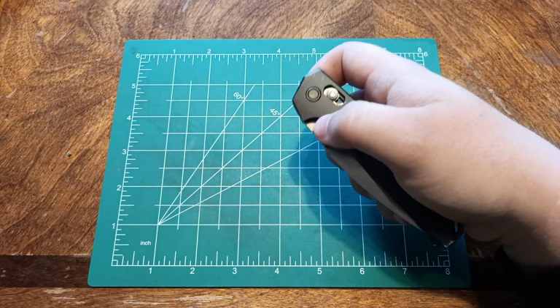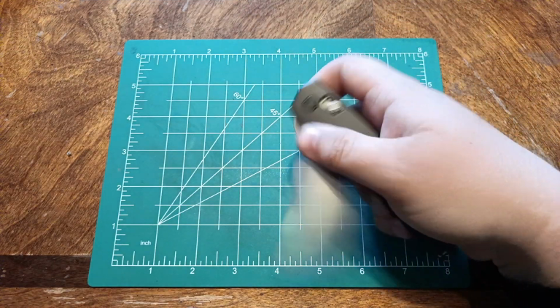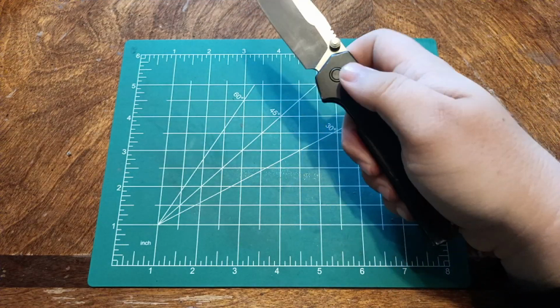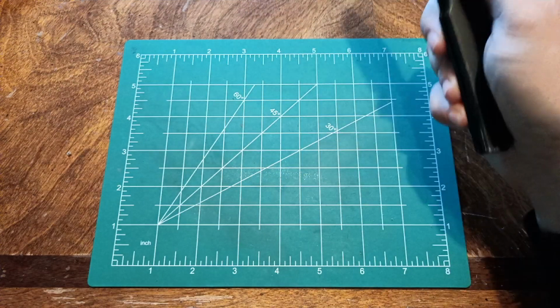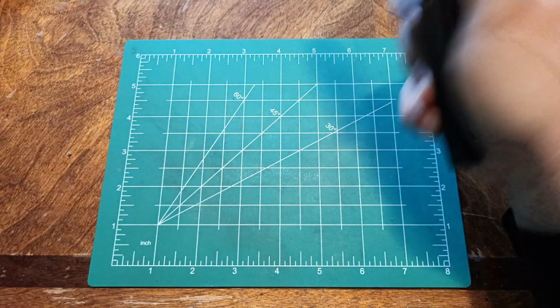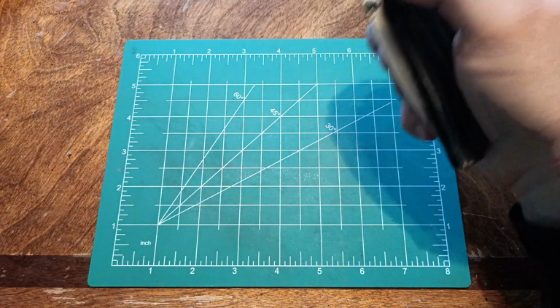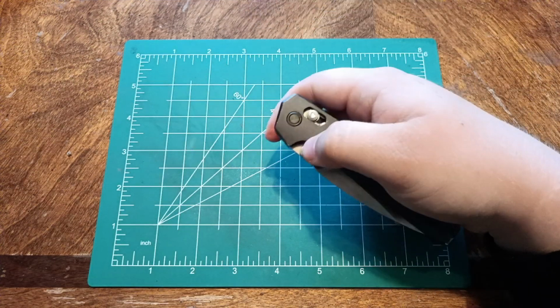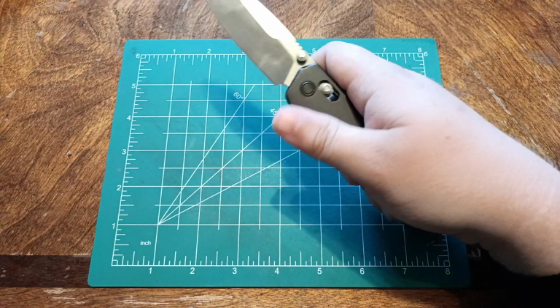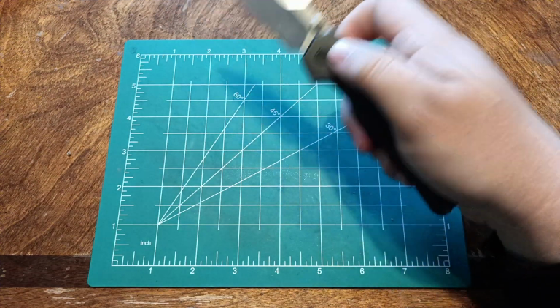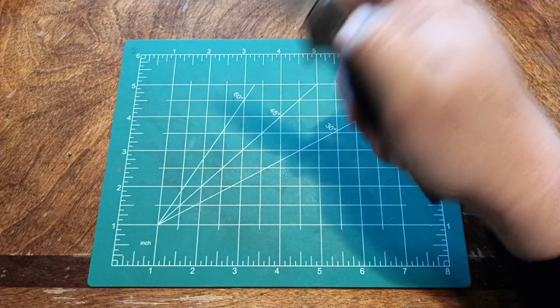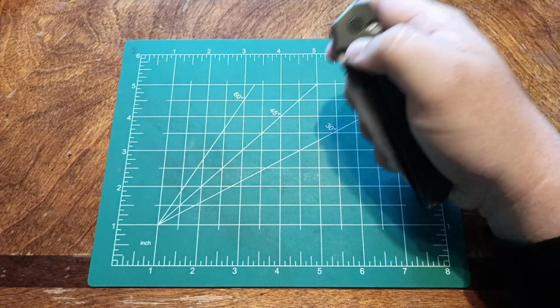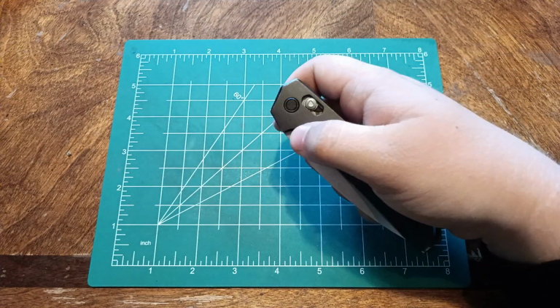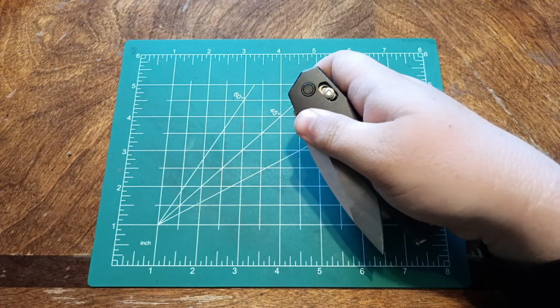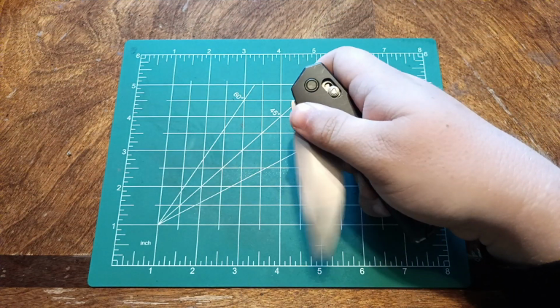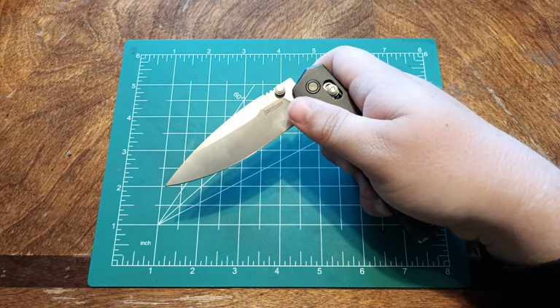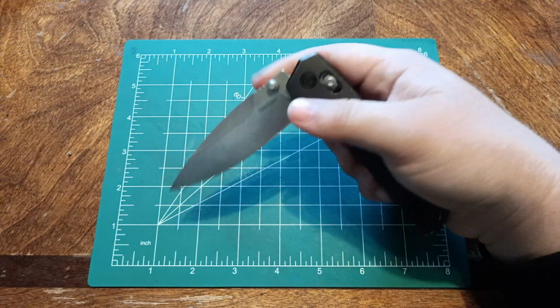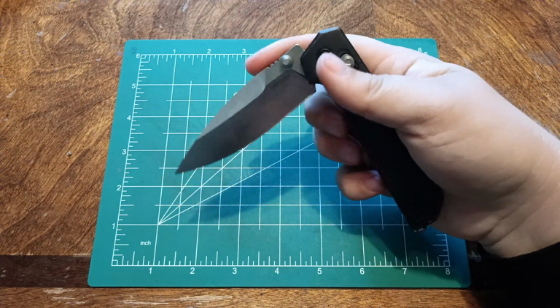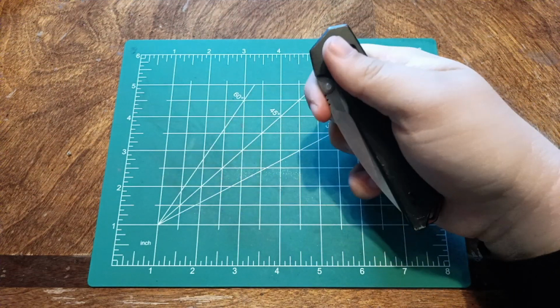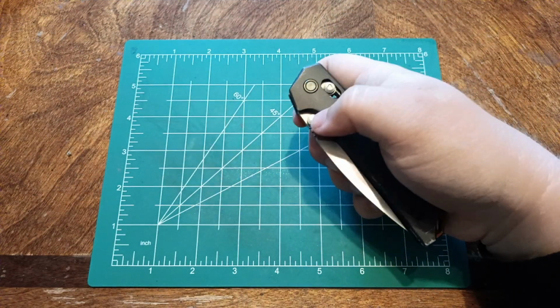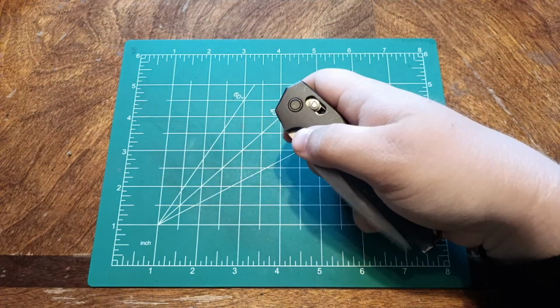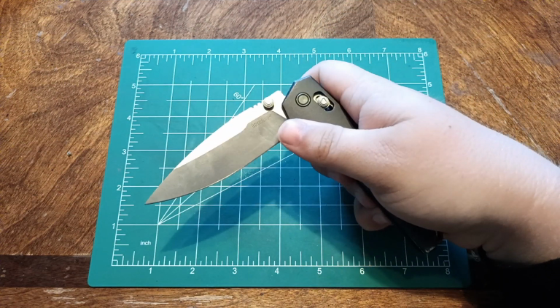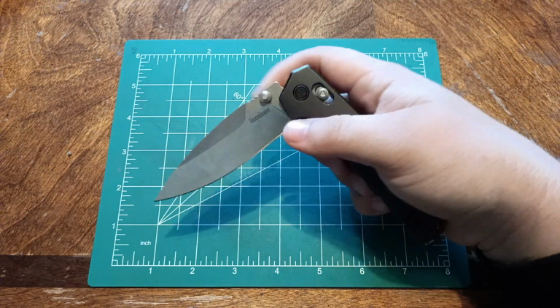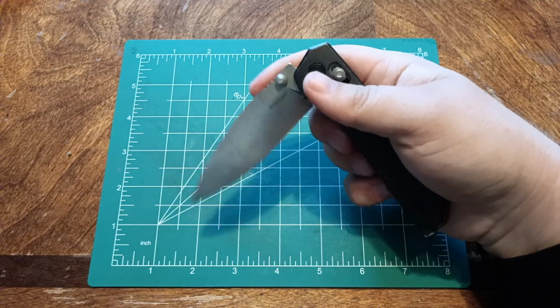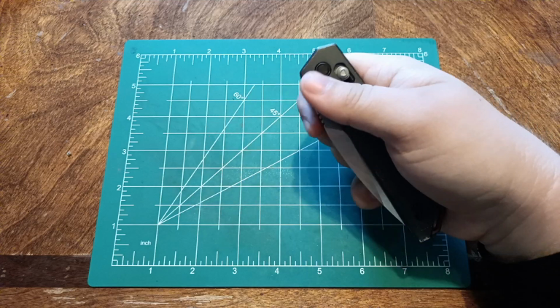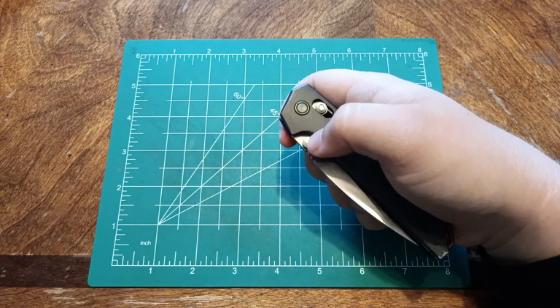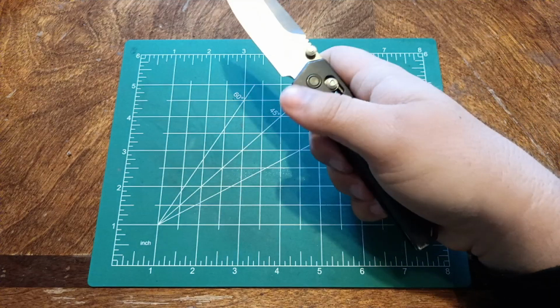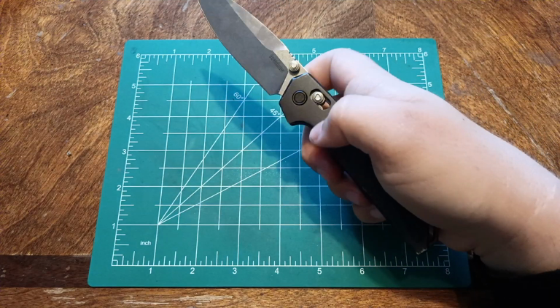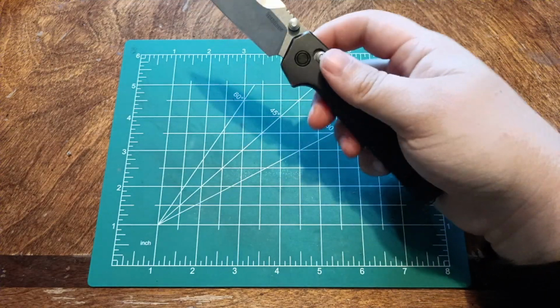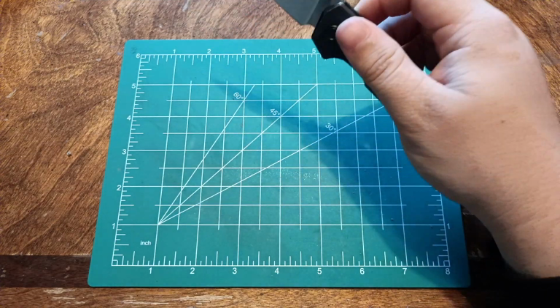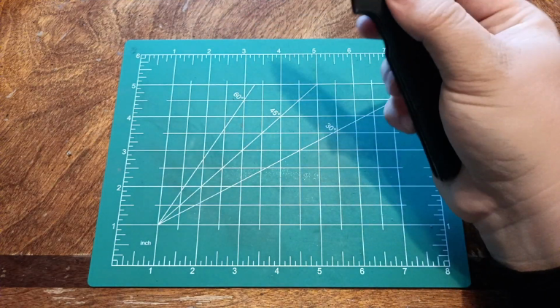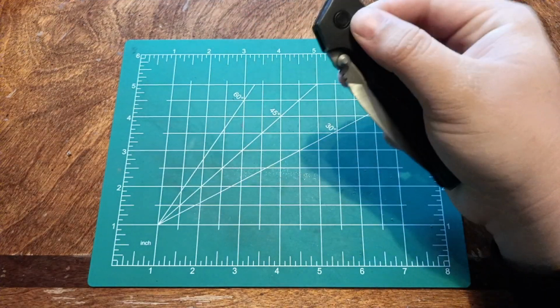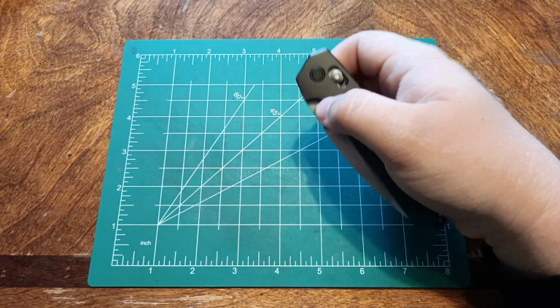The thumb stud action works great. It feels spring-assisted because of the way that the crossbar lock and those omega springs act with it.